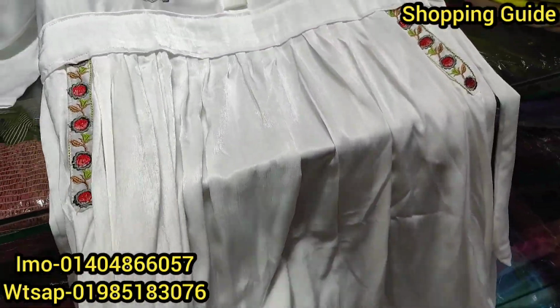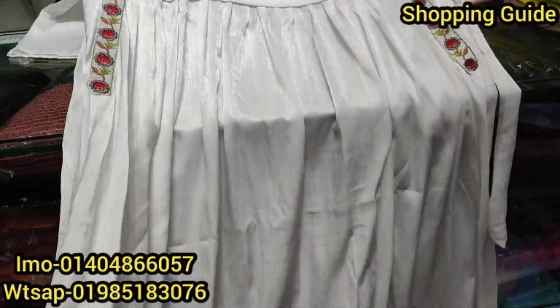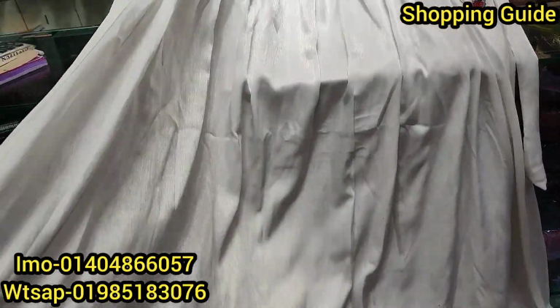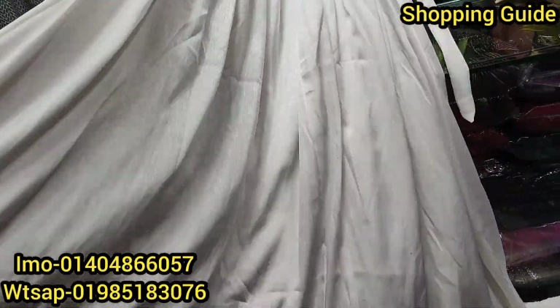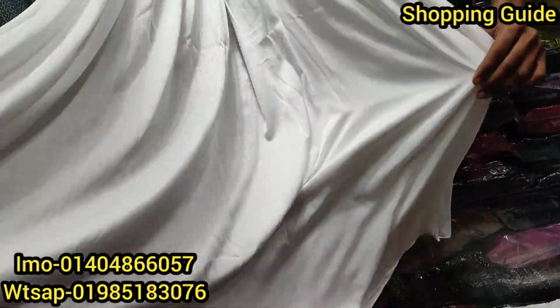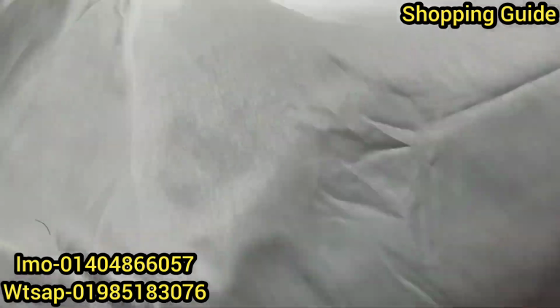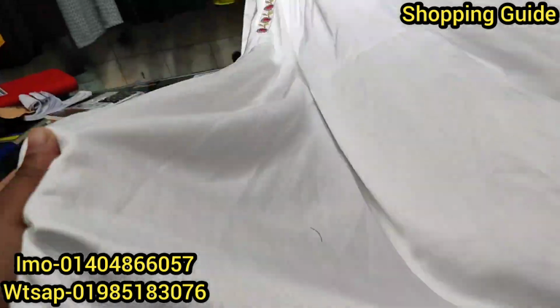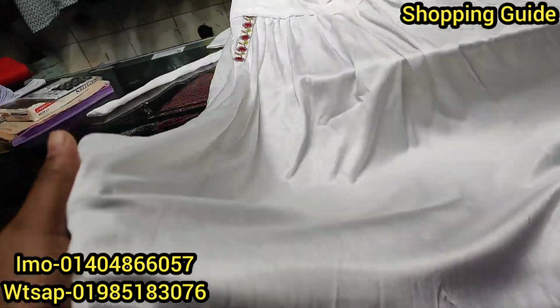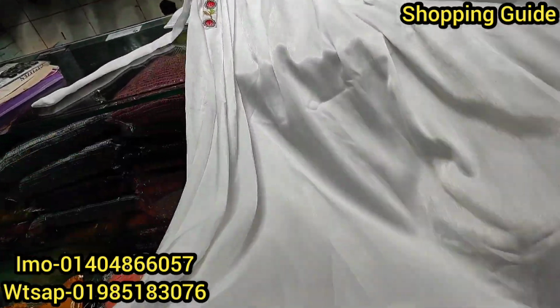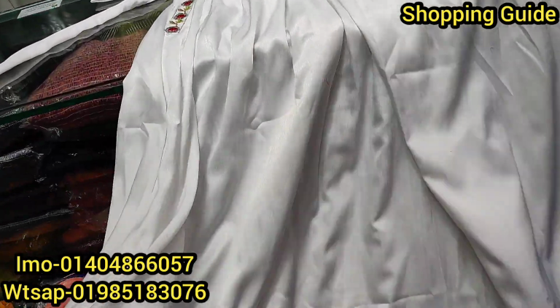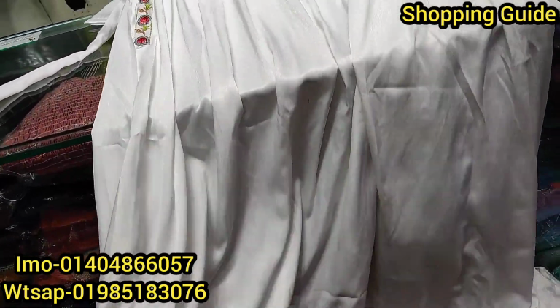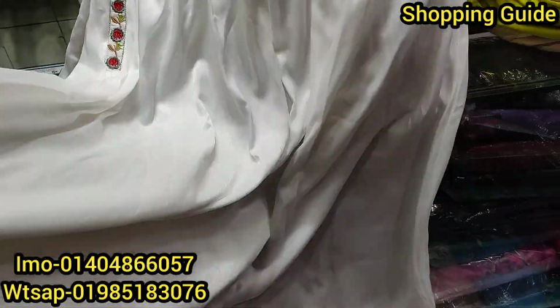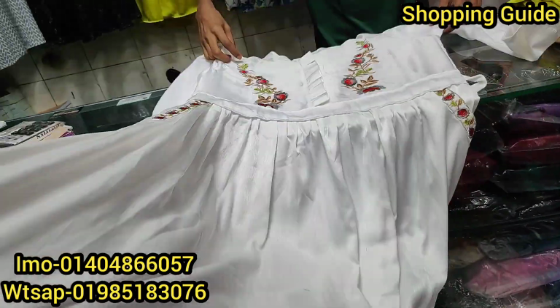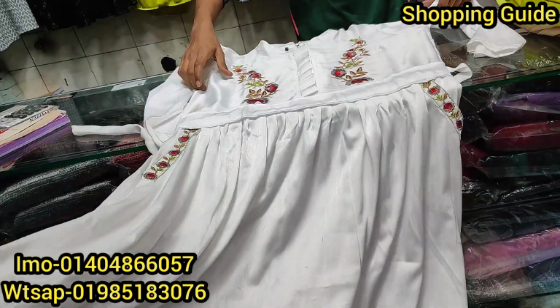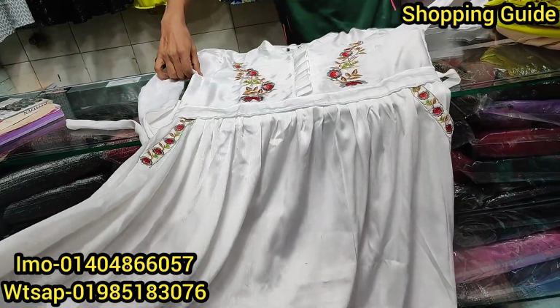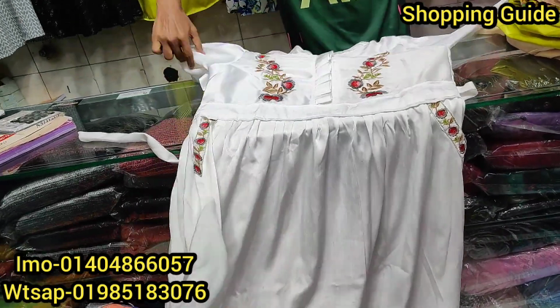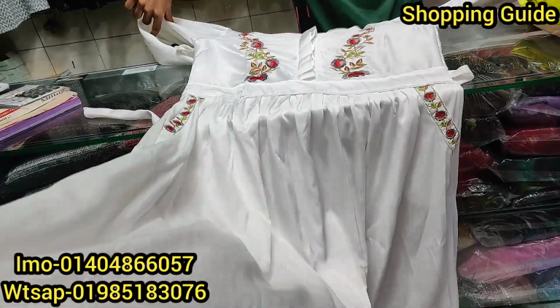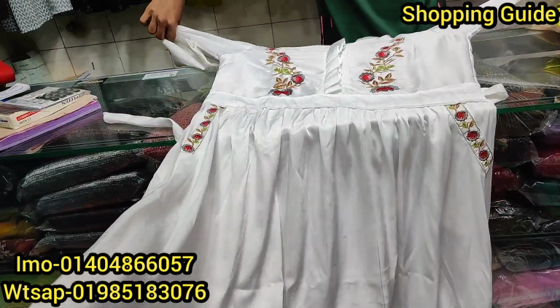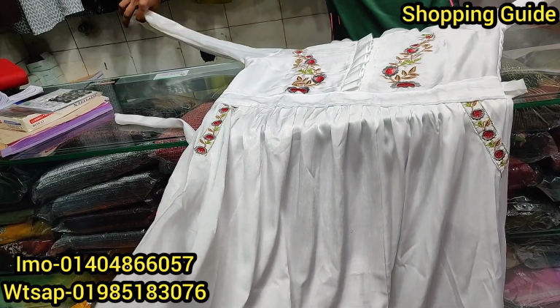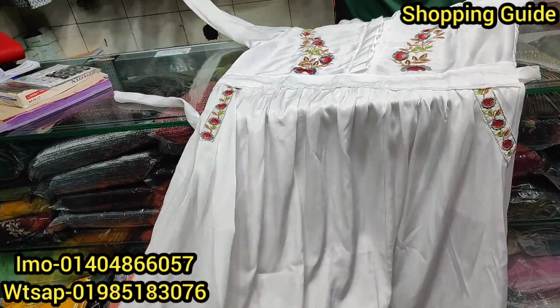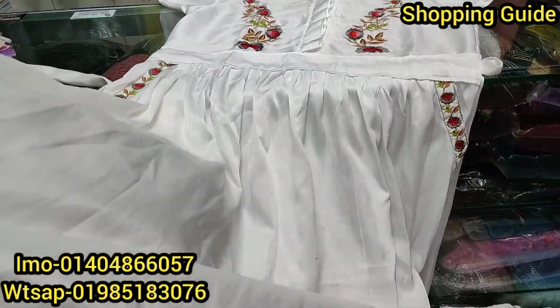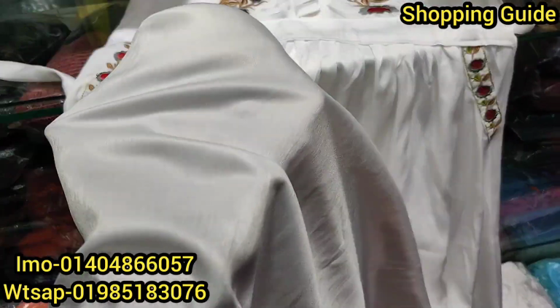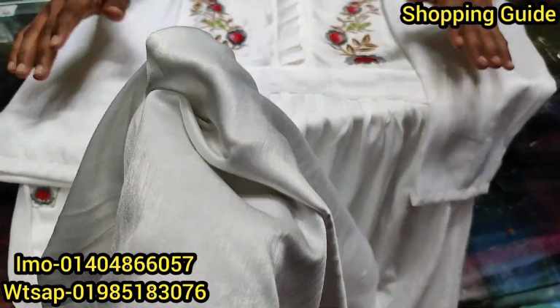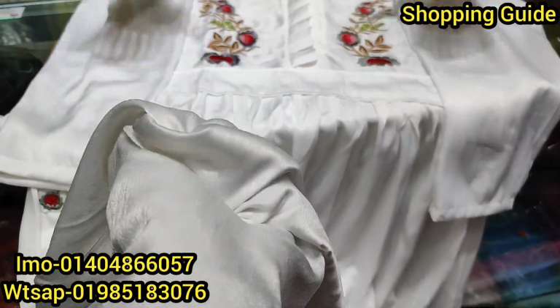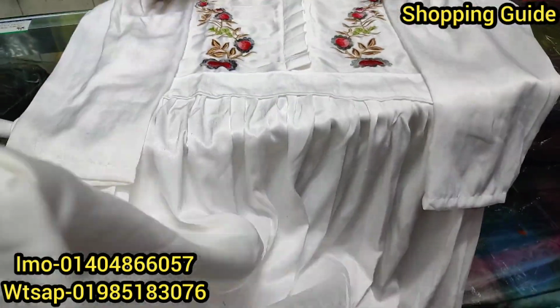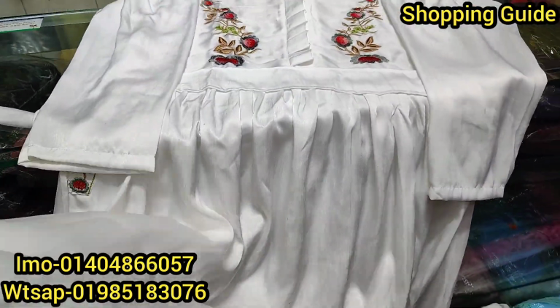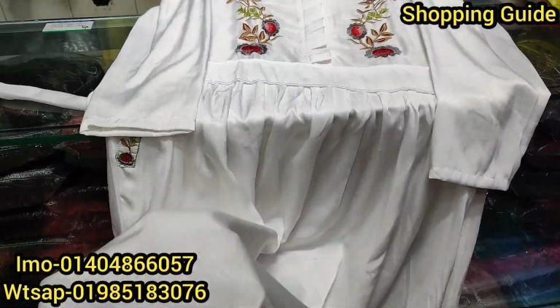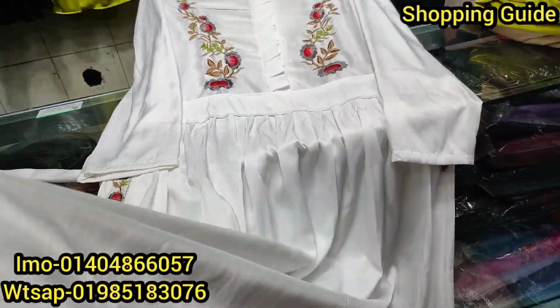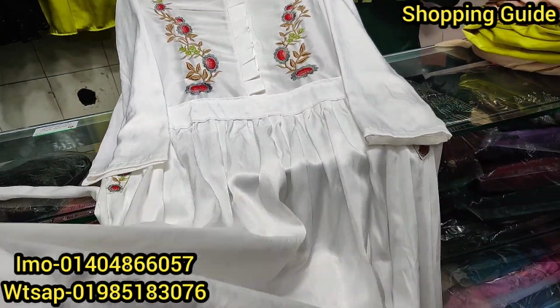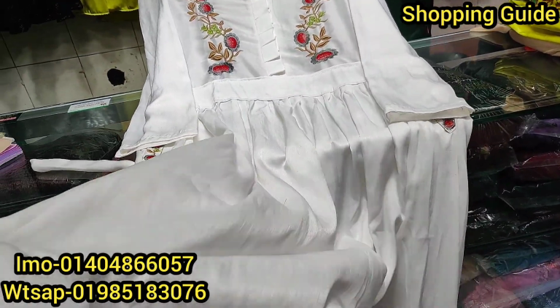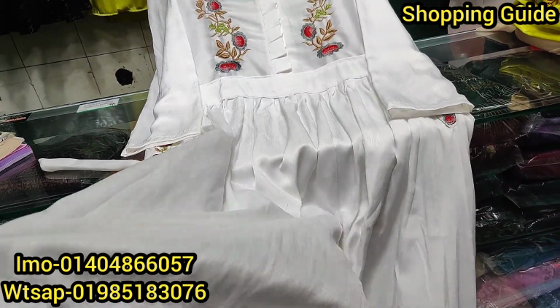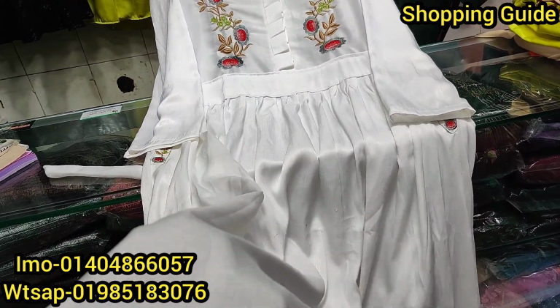The fabric is American Silk Velvet. On this fabric, we have a silk and smooth texture.